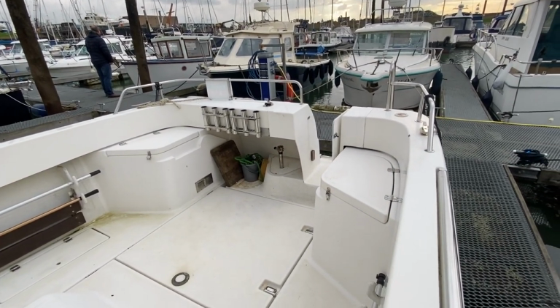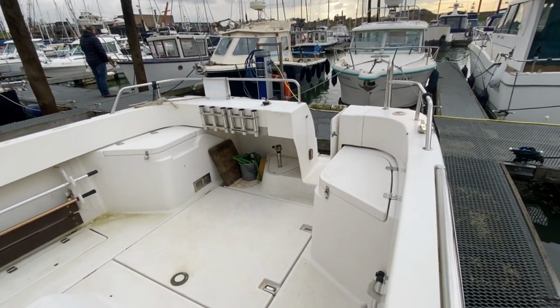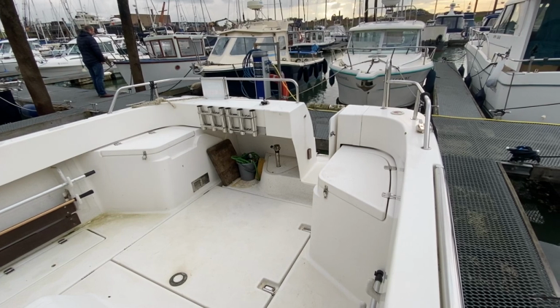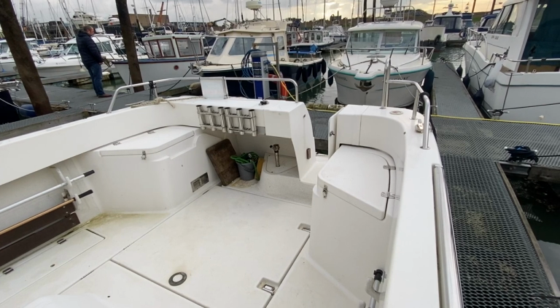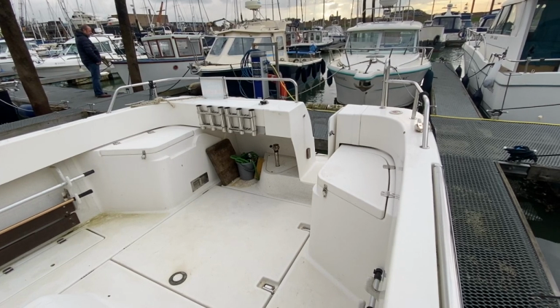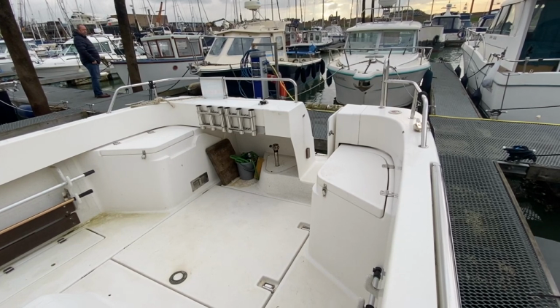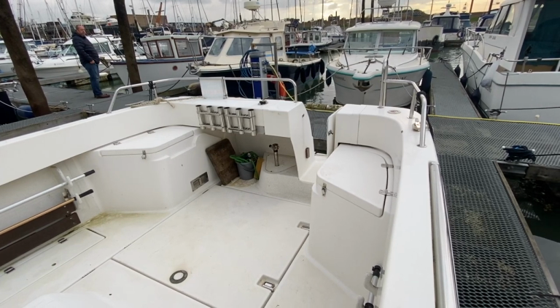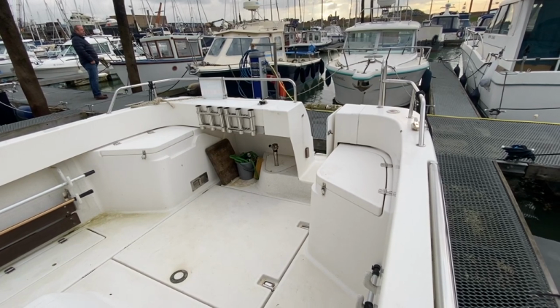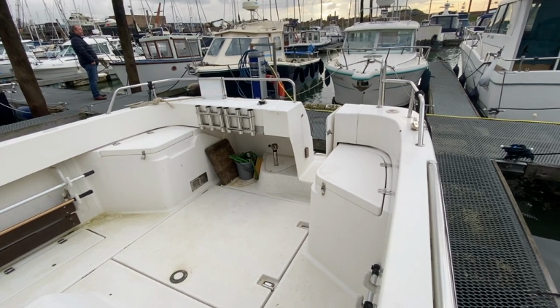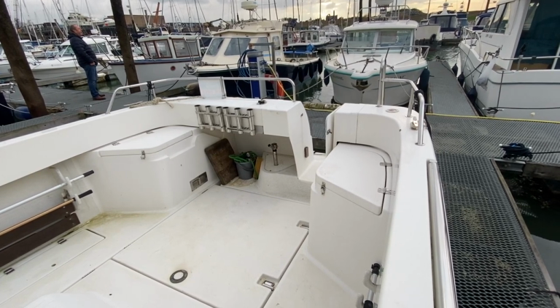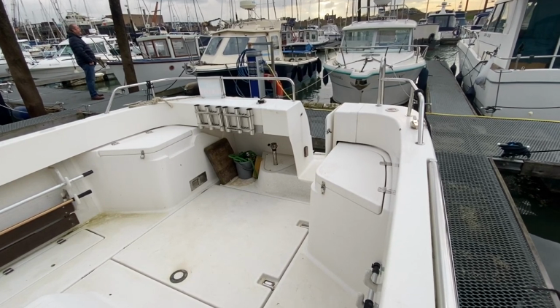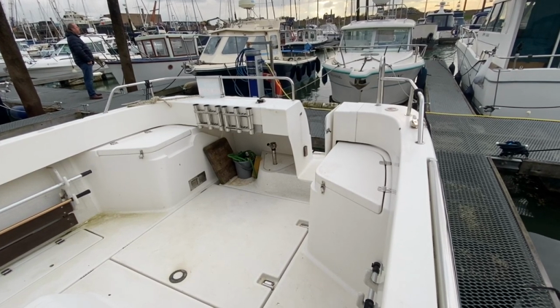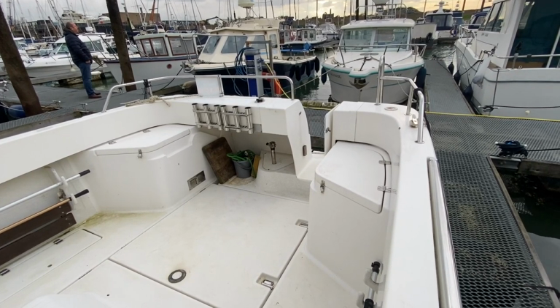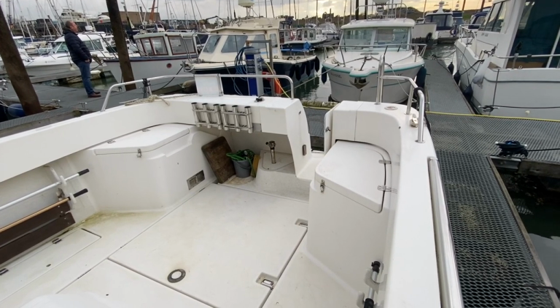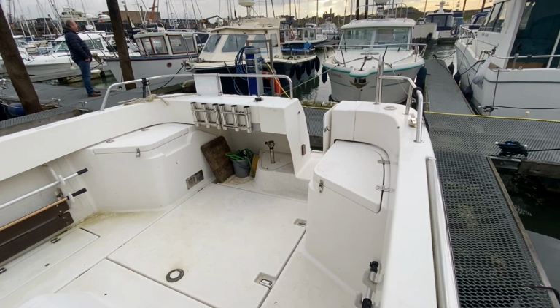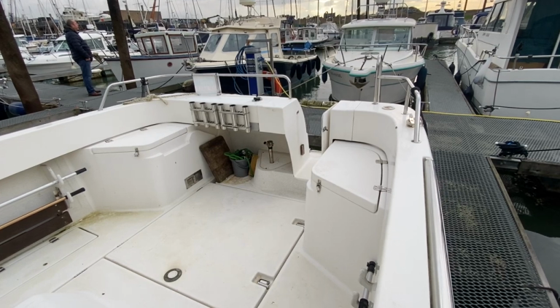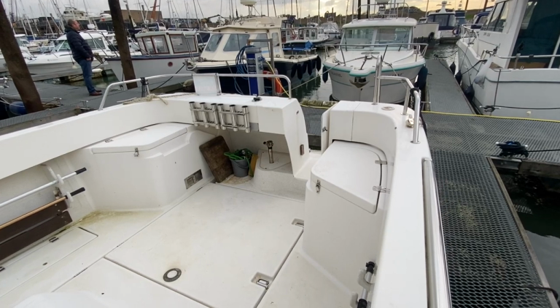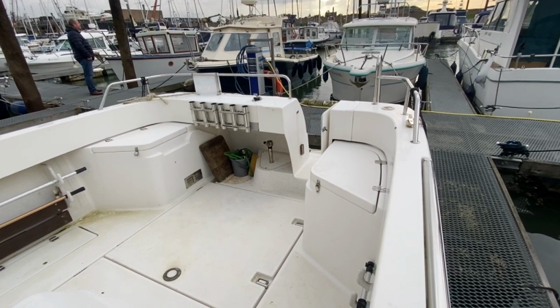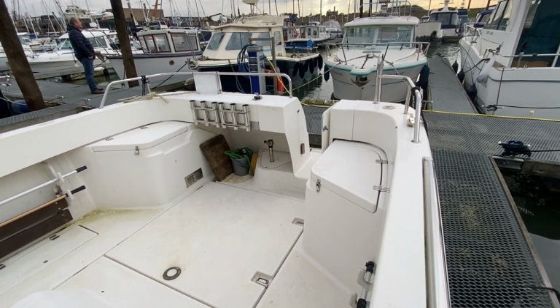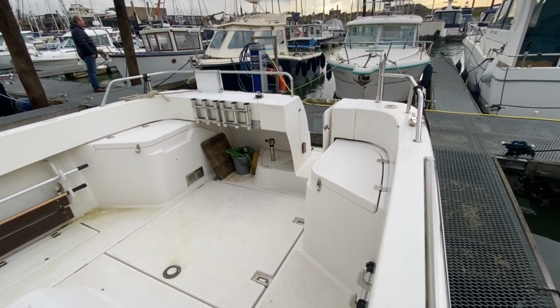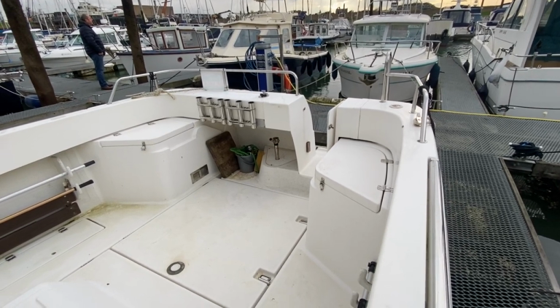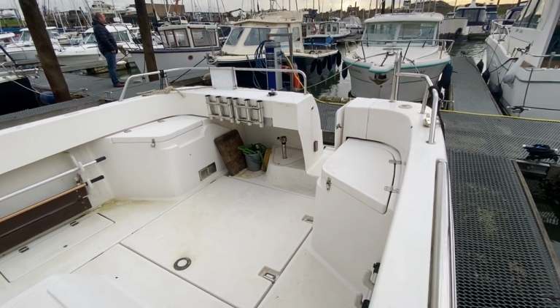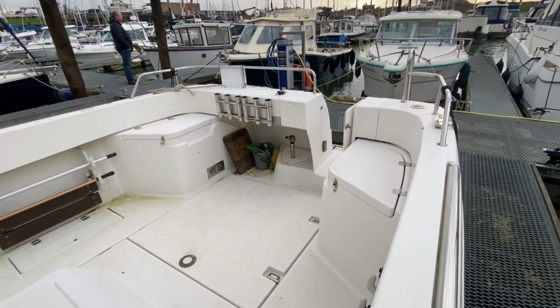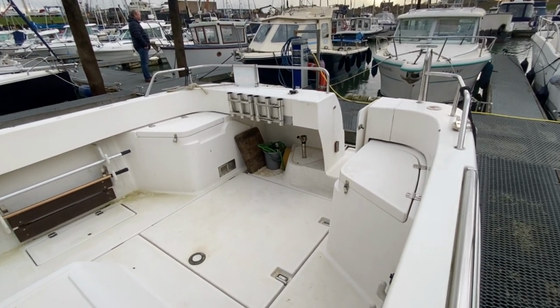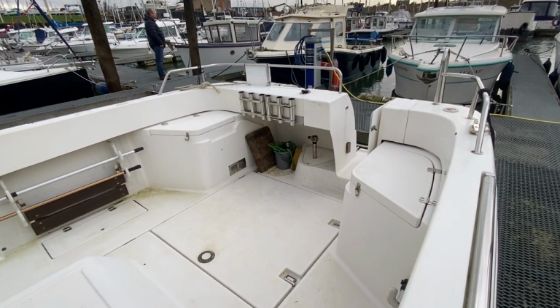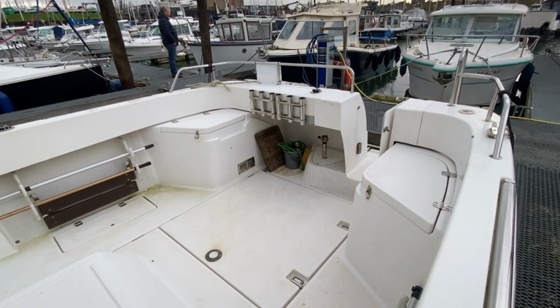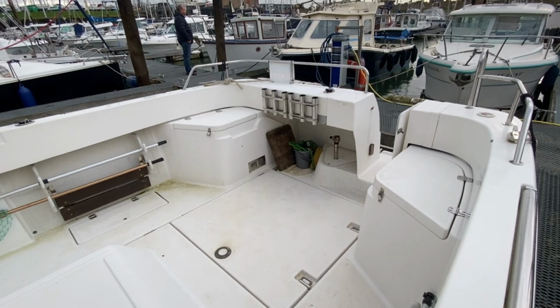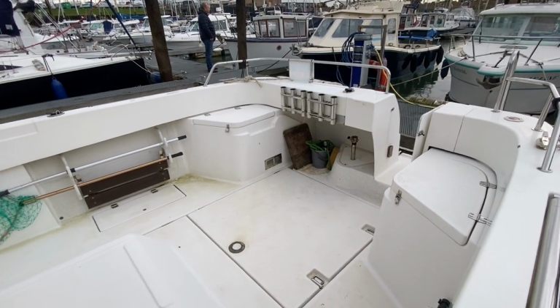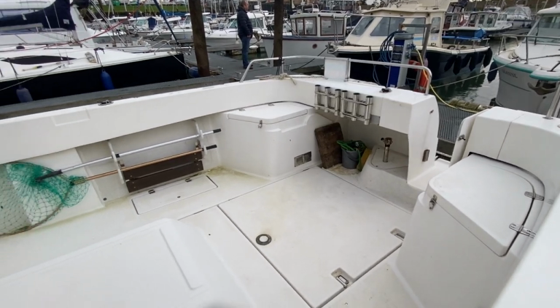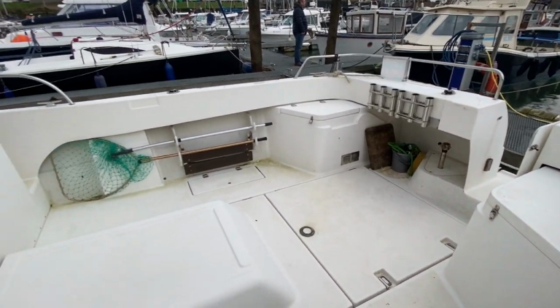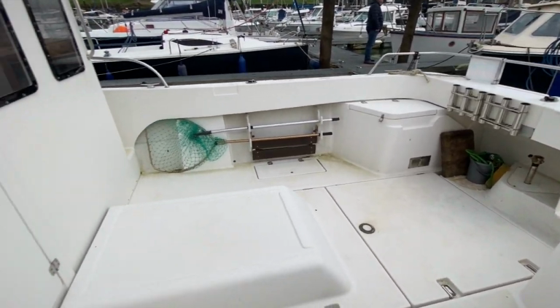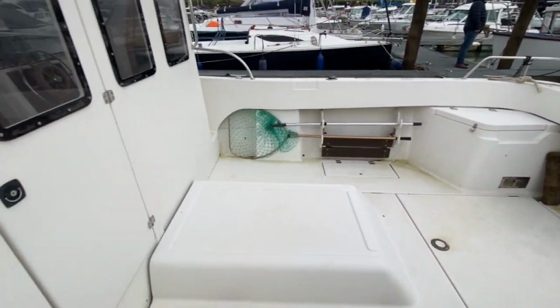There are two cockpit lockers either side for storage. One contains the gas bottle, and there's a bench seat that goes across the back. As you'll see from the interior video, all the cushions are there to make it nice and comfortable.